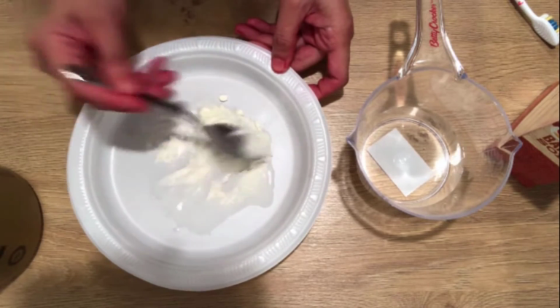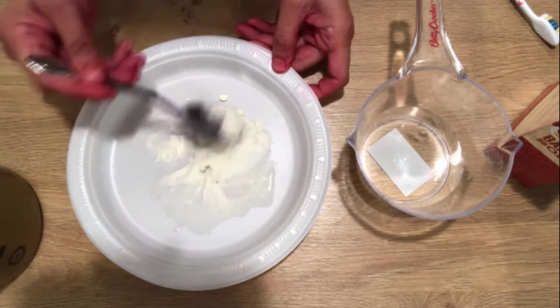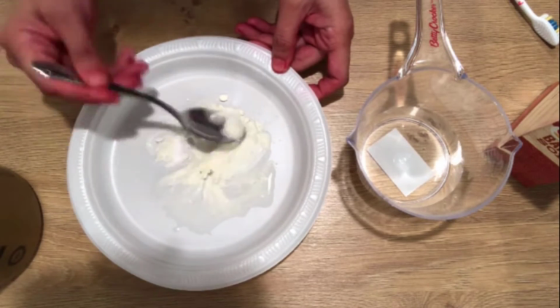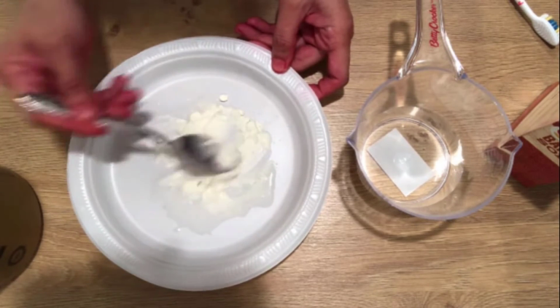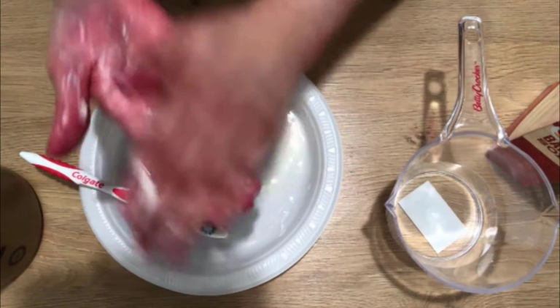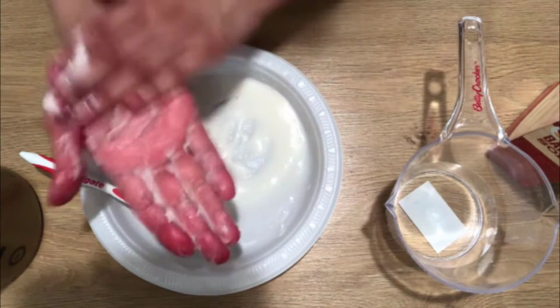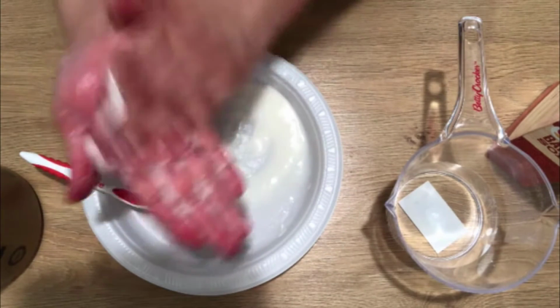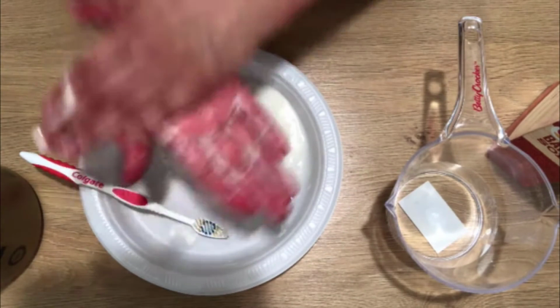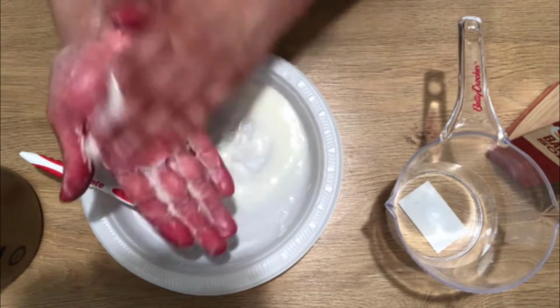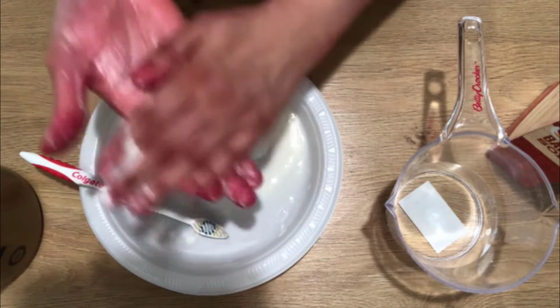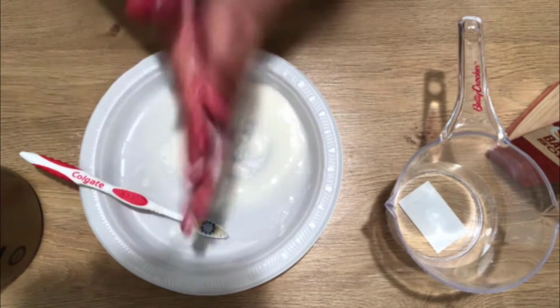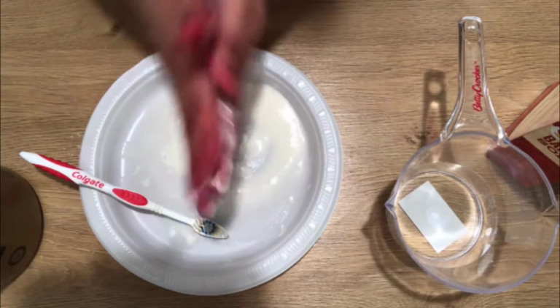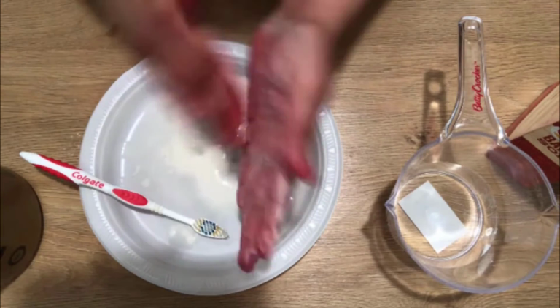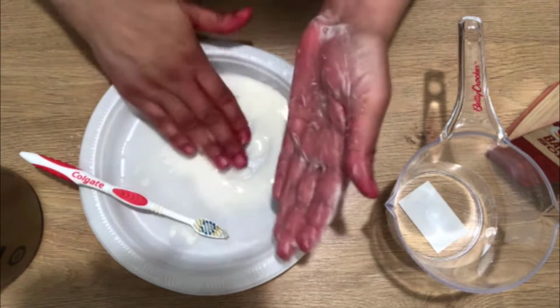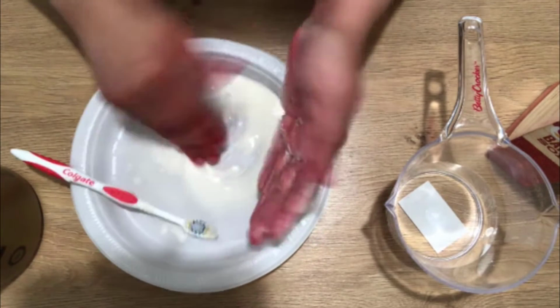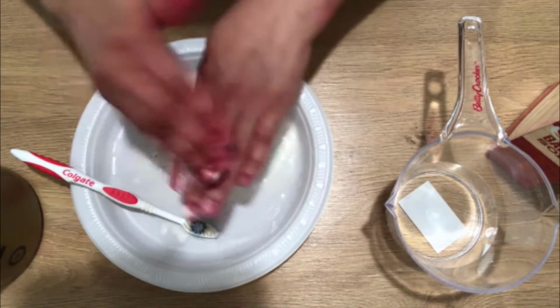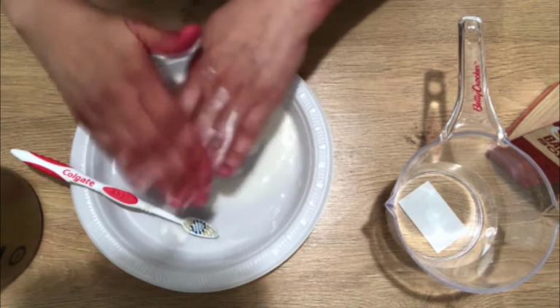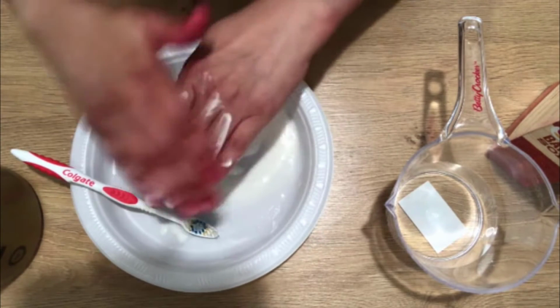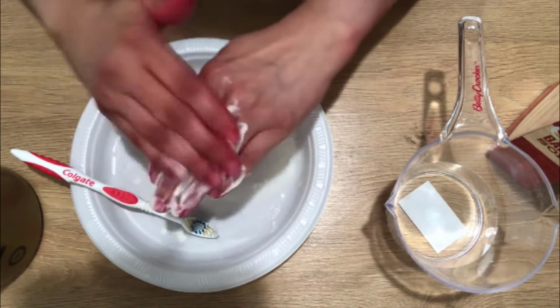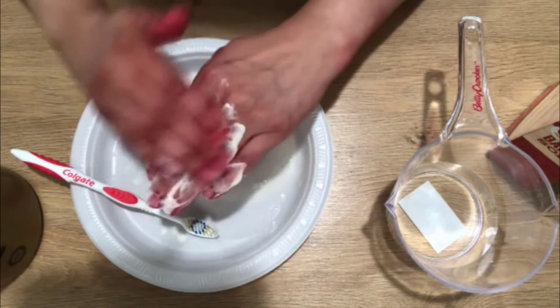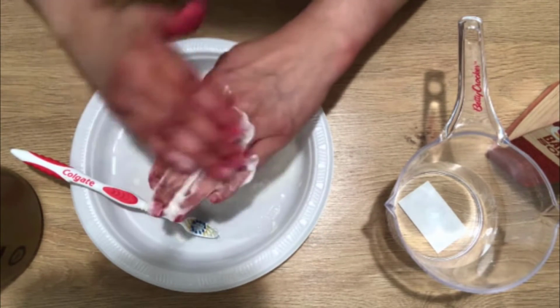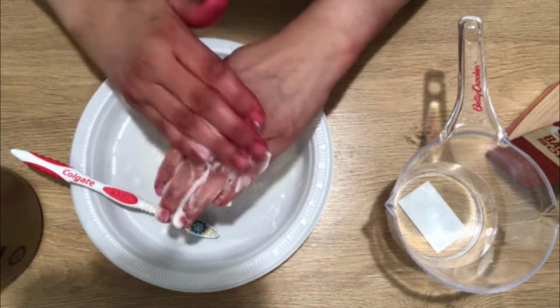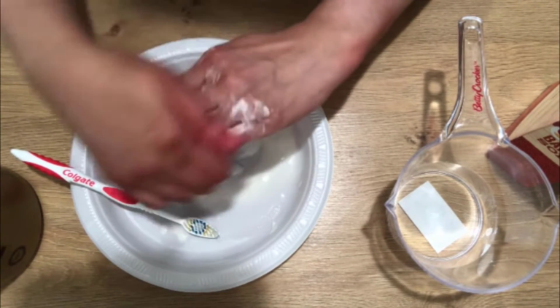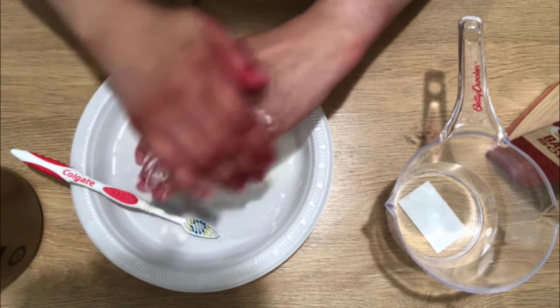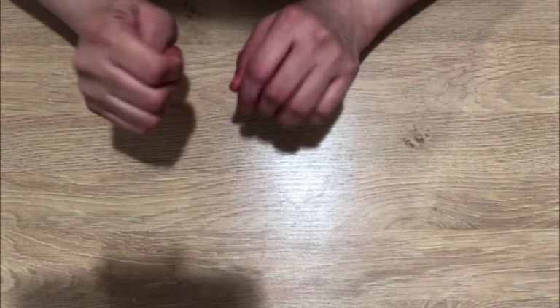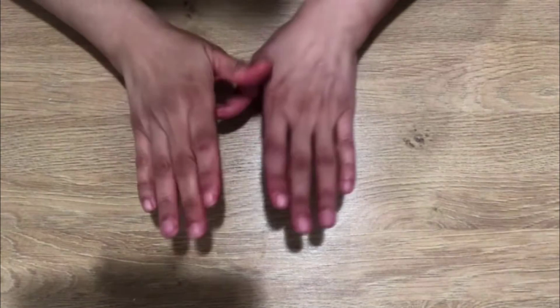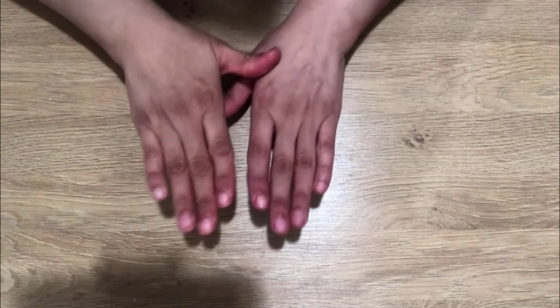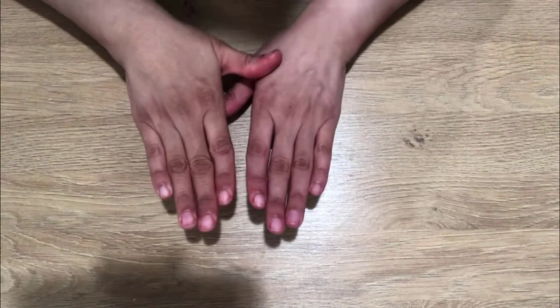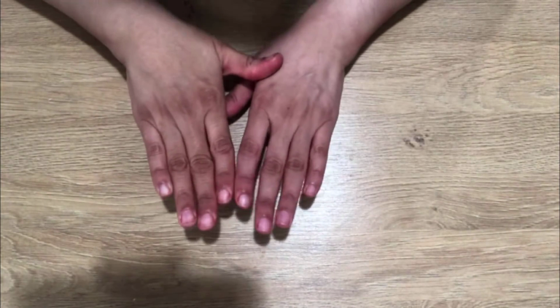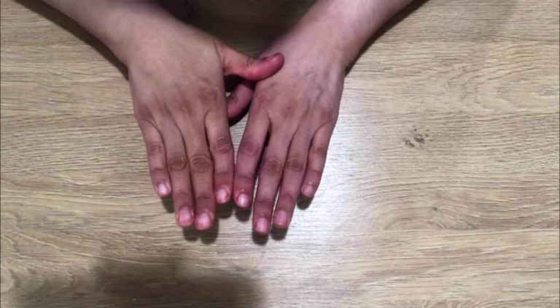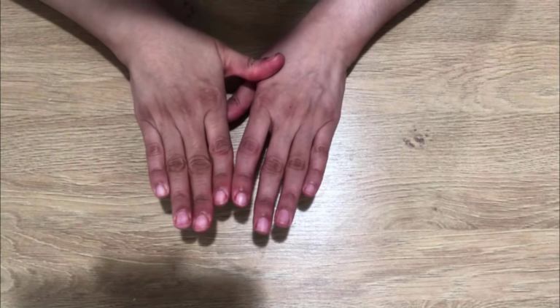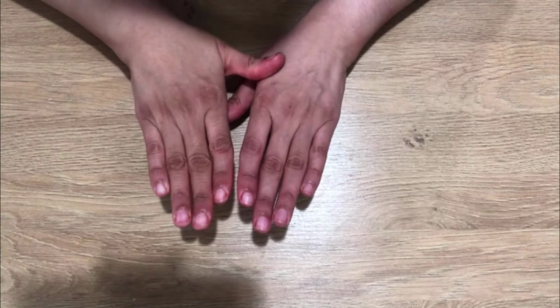Apply this paste on the hands where you have stains and rub your hands for some time. After this process, the stain will be gone leaving the skin neat and clean.